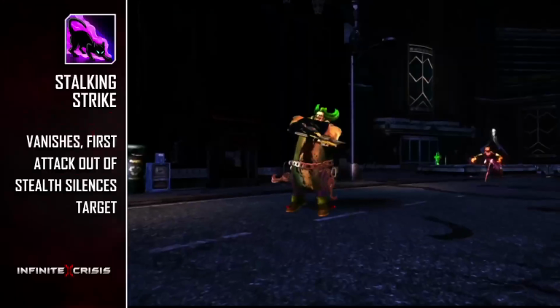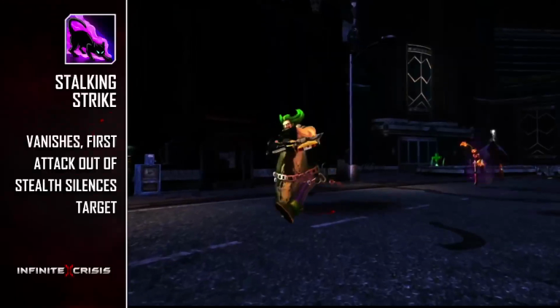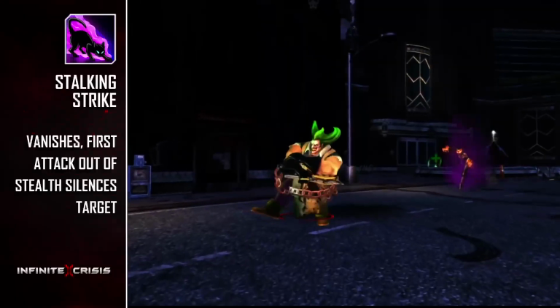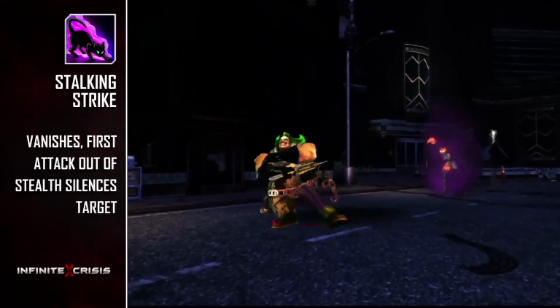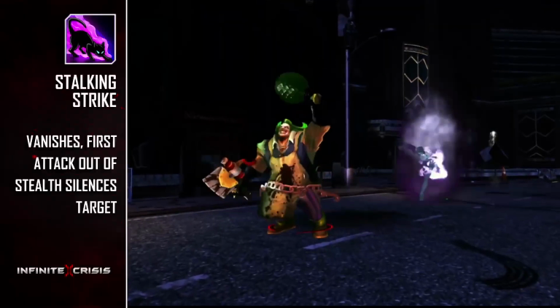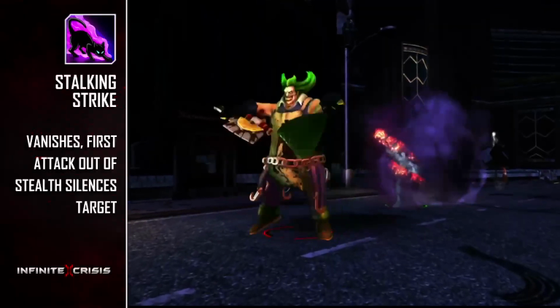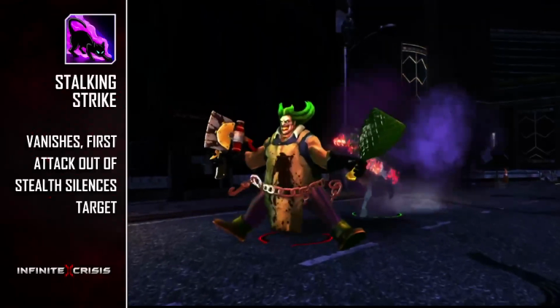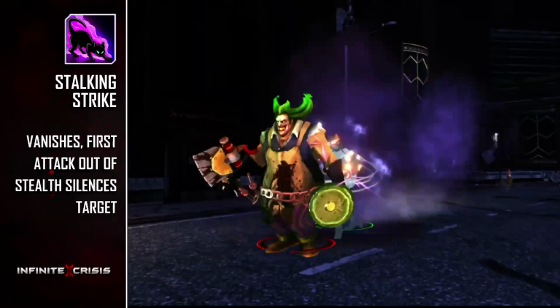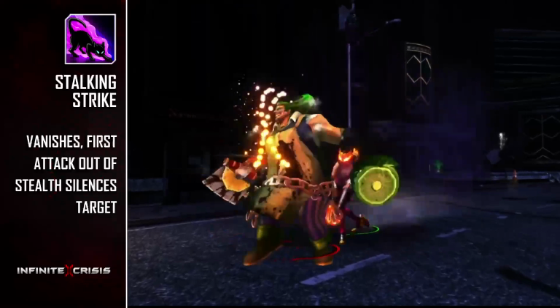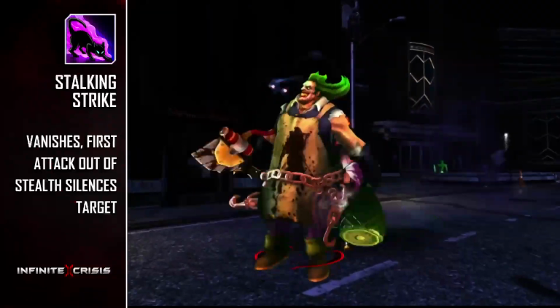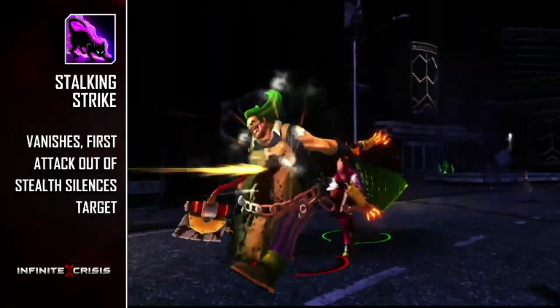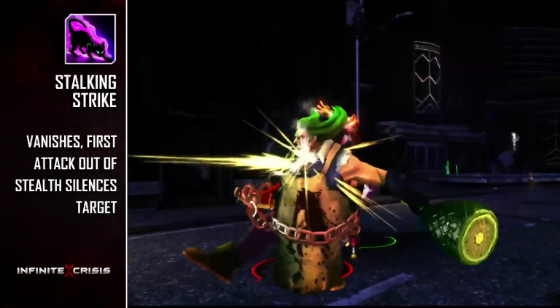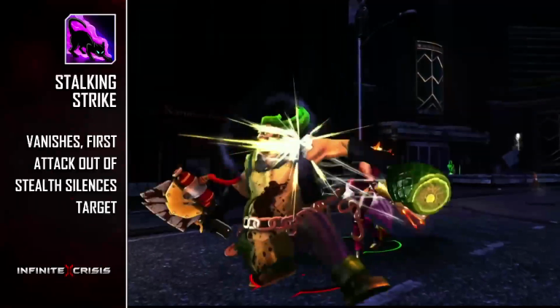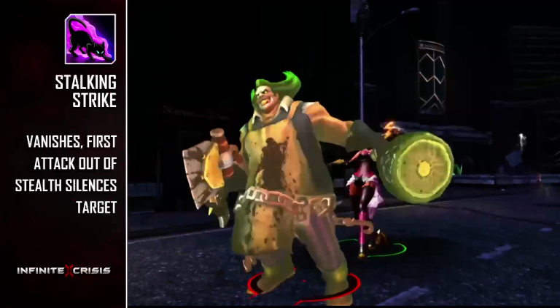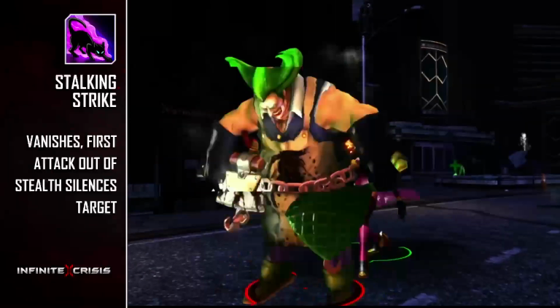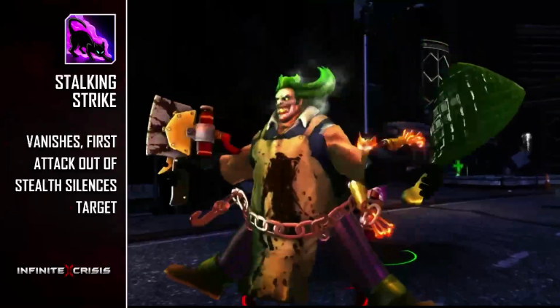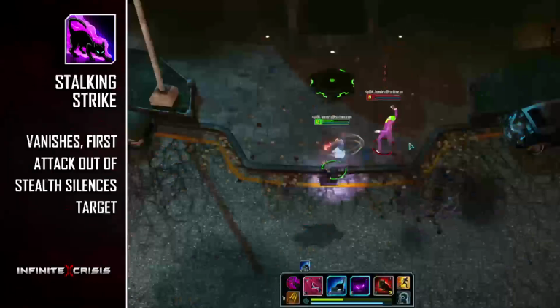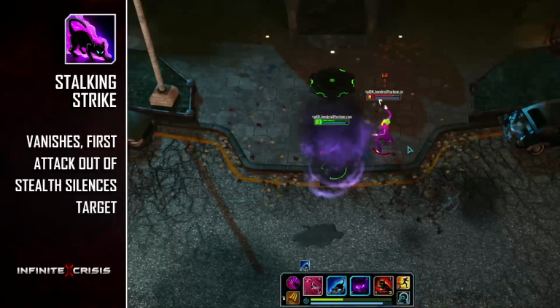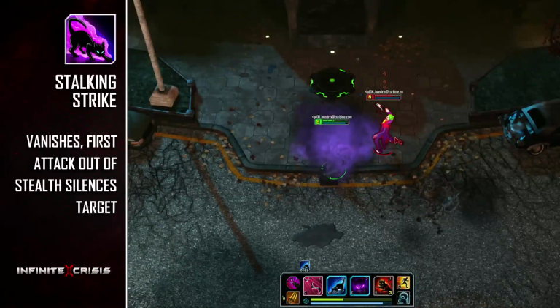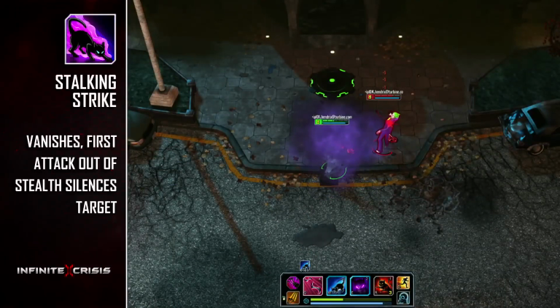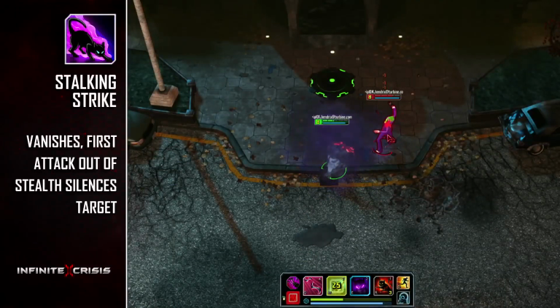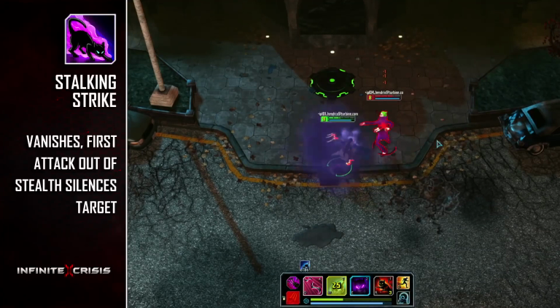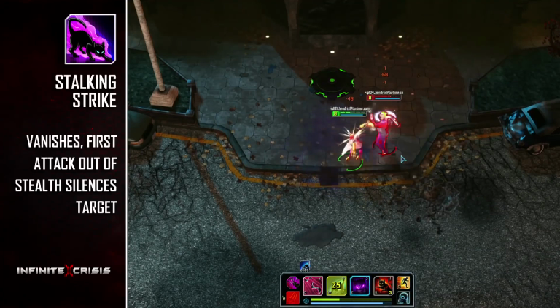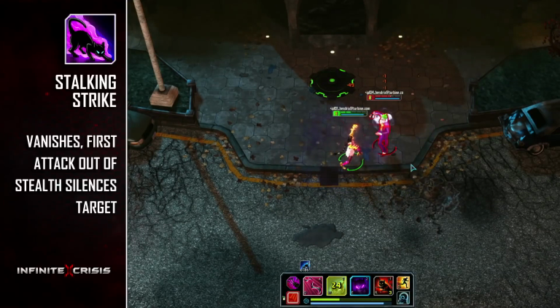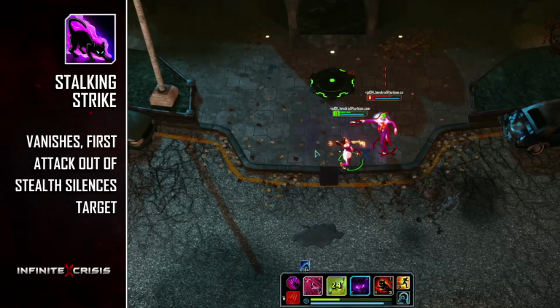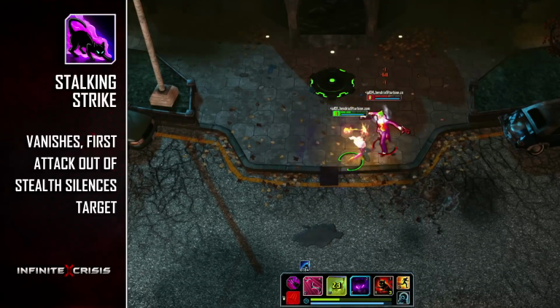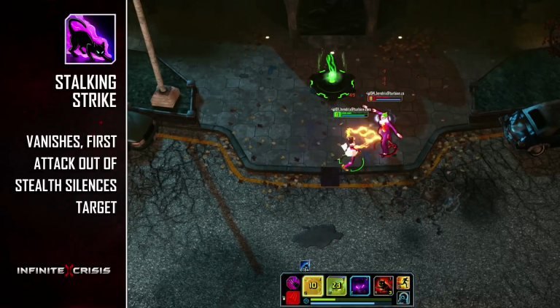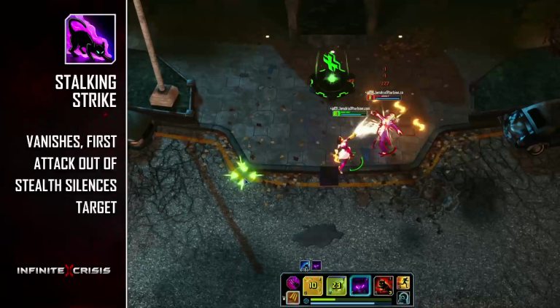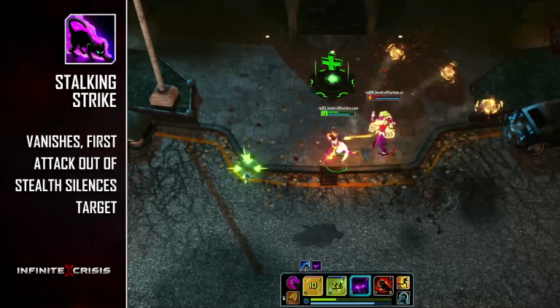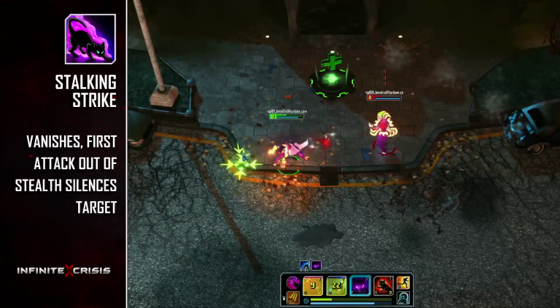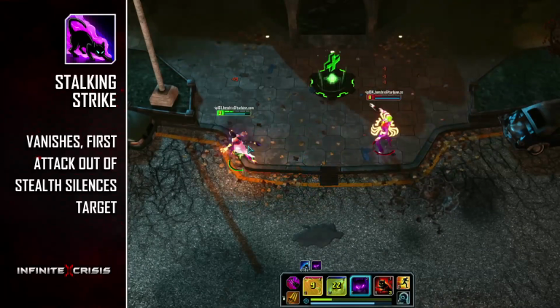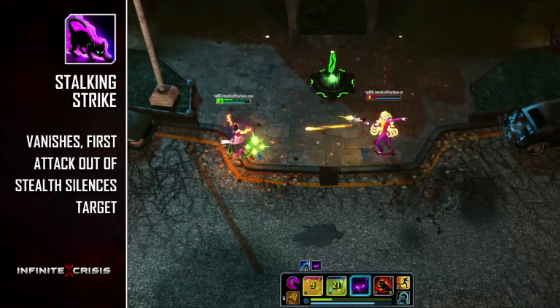Stalking Strike is Catwoman's W. This skill enables Catwoman to stealth for an extended period of time. In addition, her next basic attack or steam-powered Claws attack will drain everyone it strikes and give Gaslight Catwoman bonus attack speed for a few seconds.